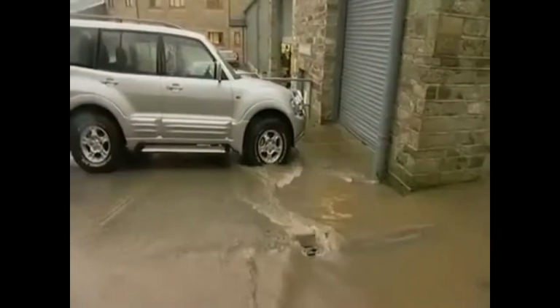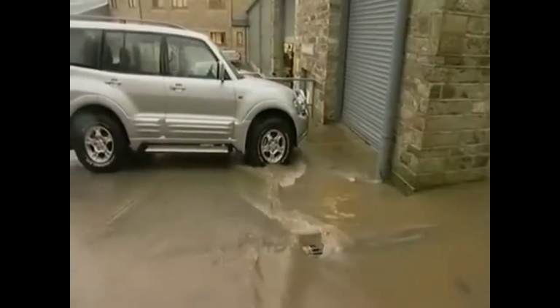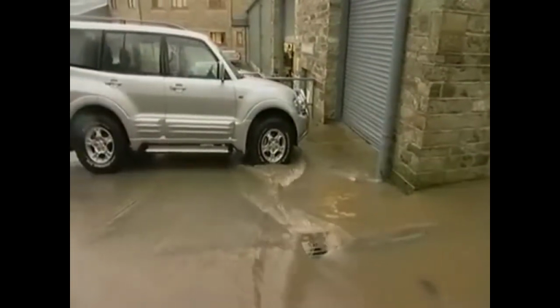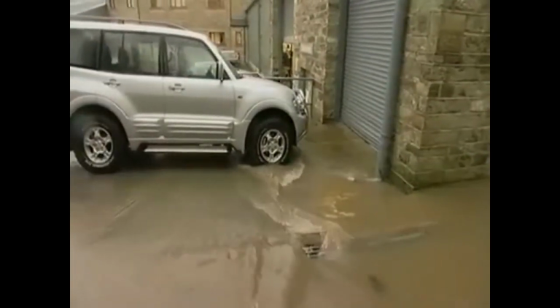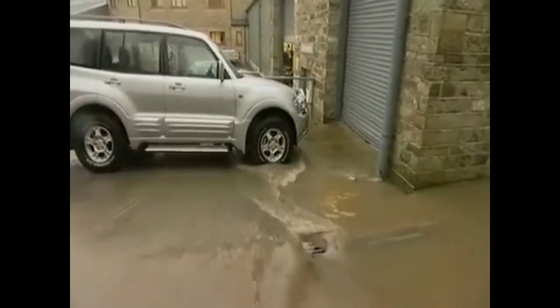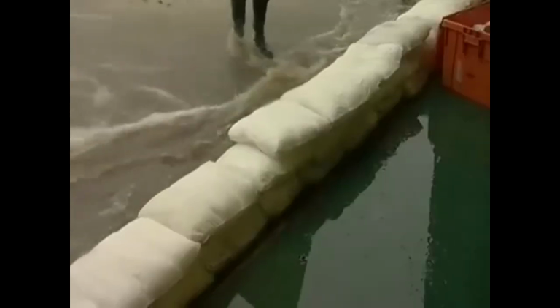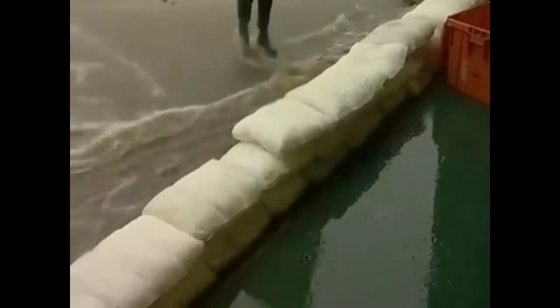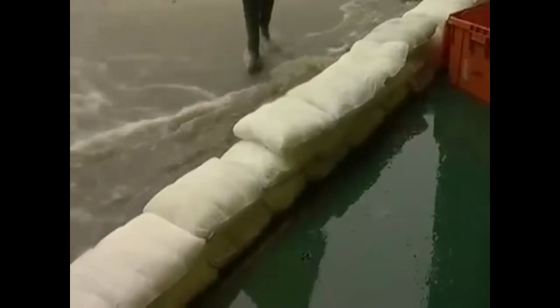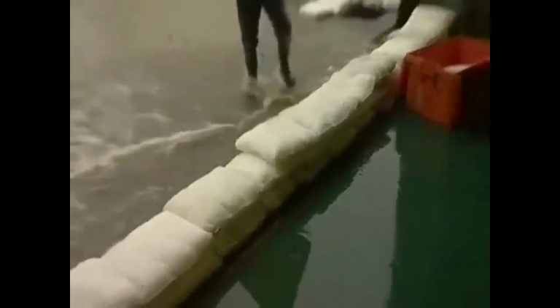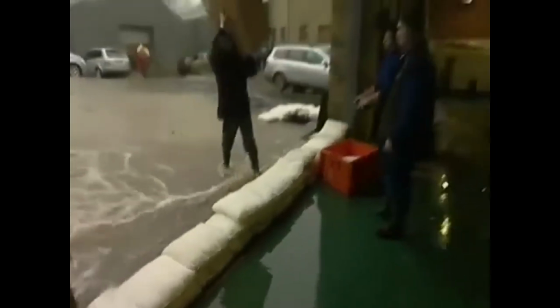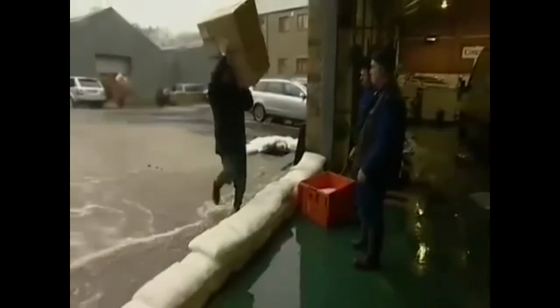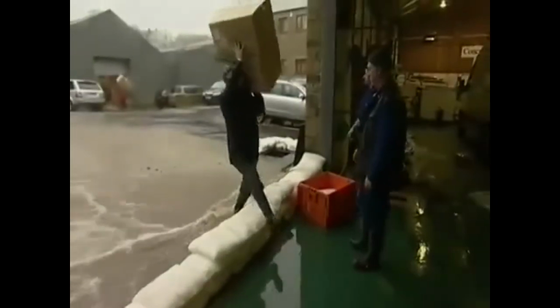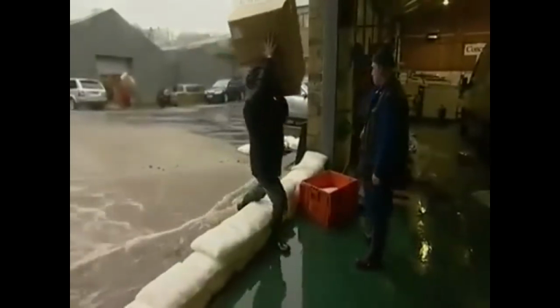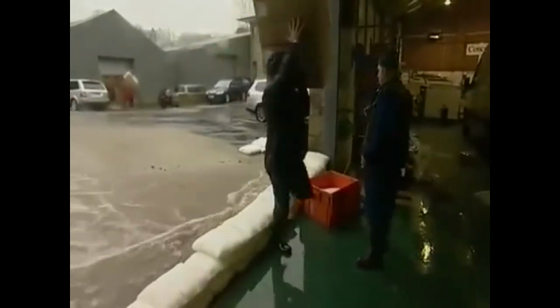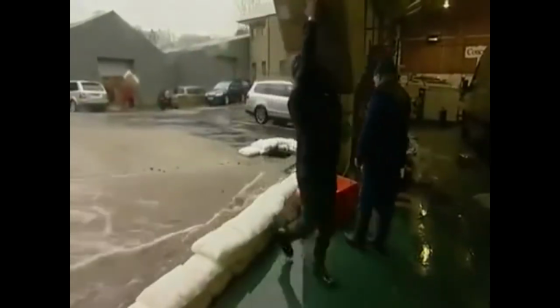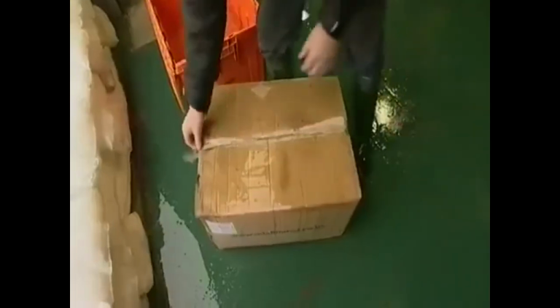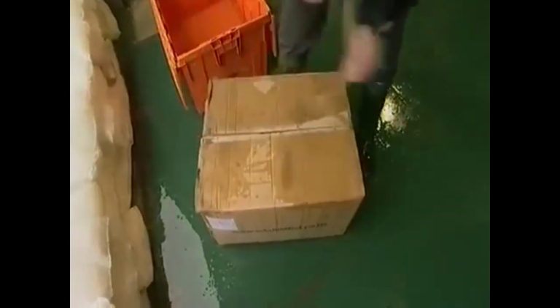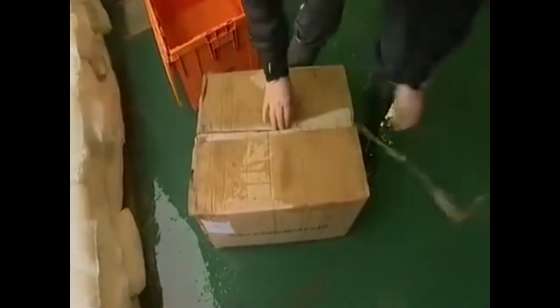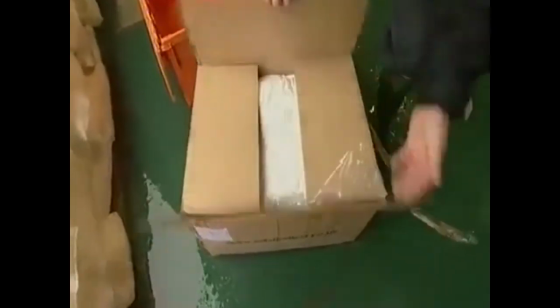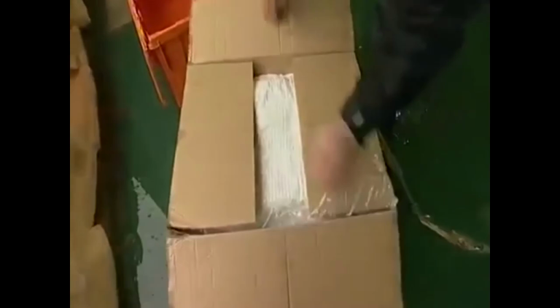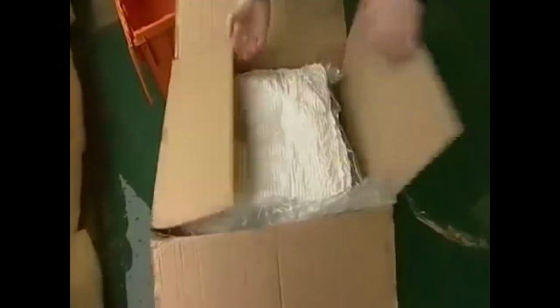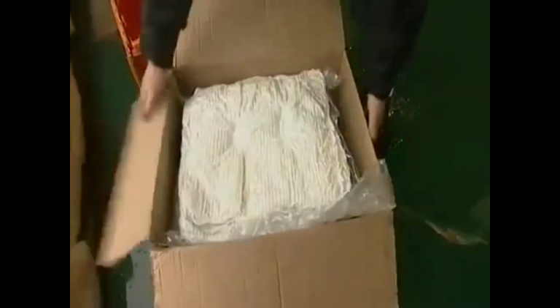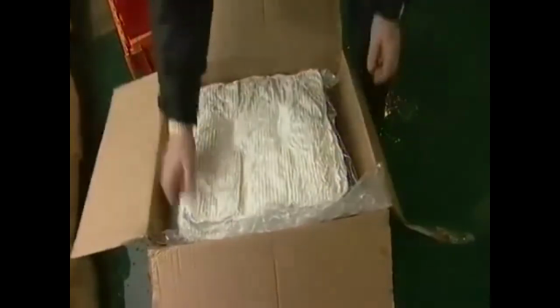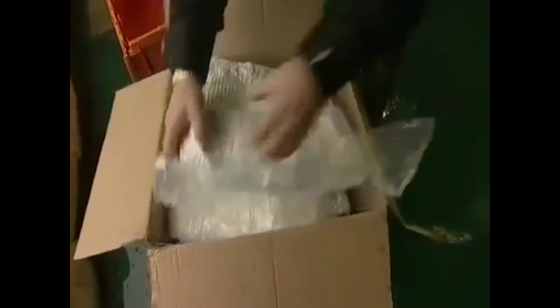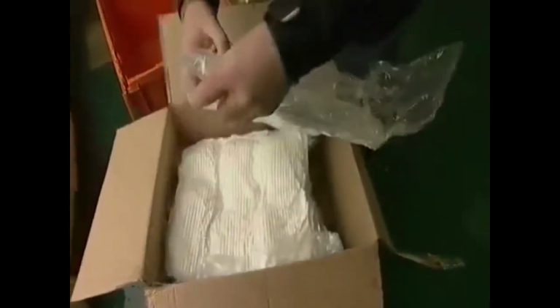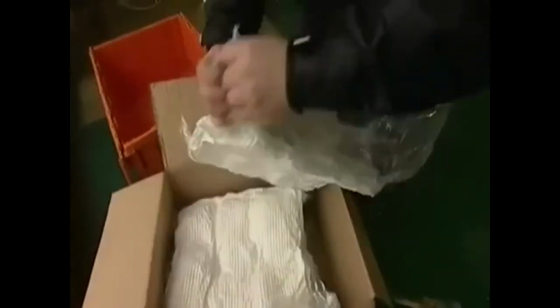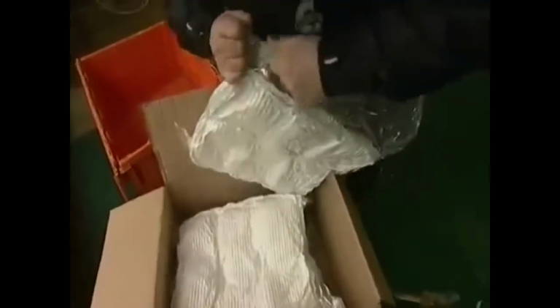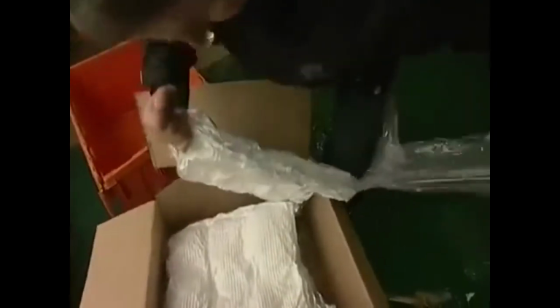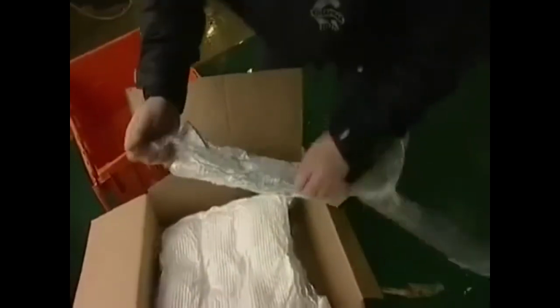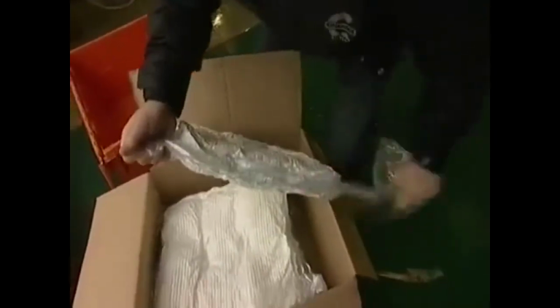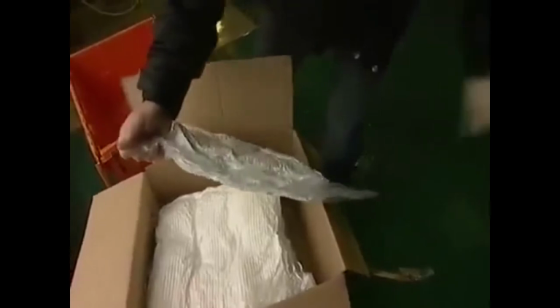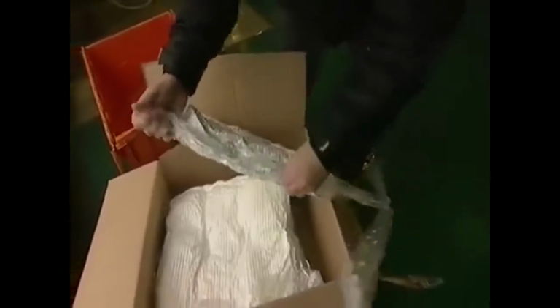But for this company it was business as usual, because they were prepared with flood sacks. One small lightweight carton holds 20 flood sacks, vacuum packed for convenience in bundles of 5.